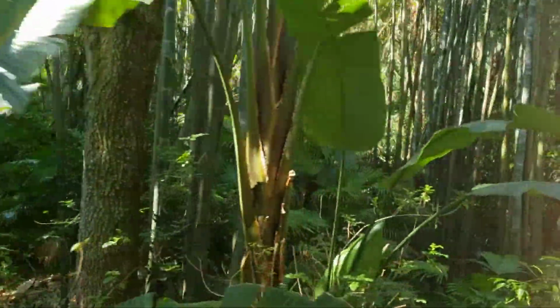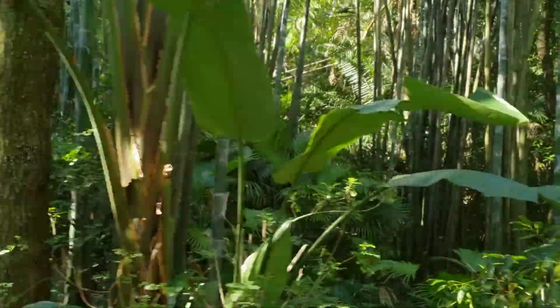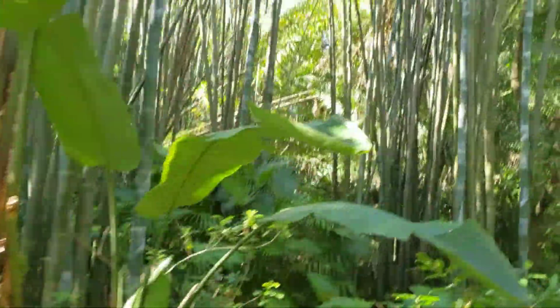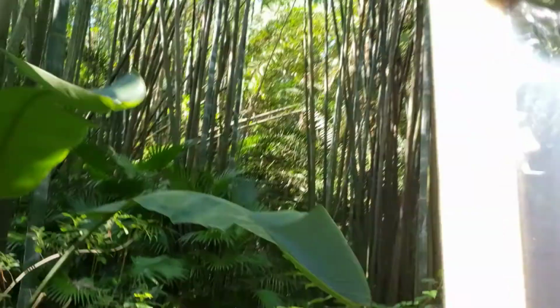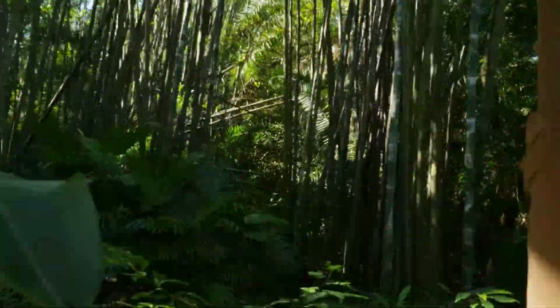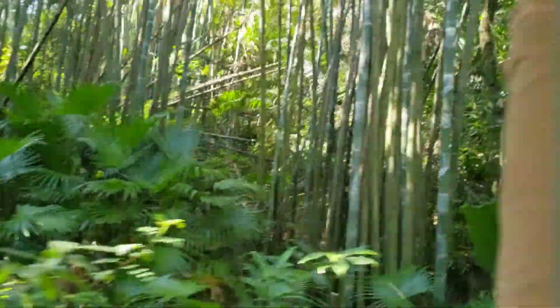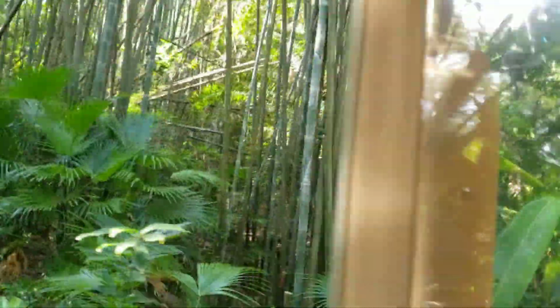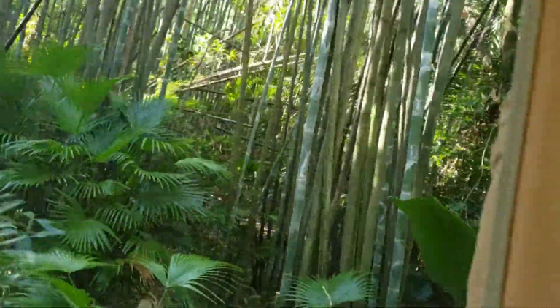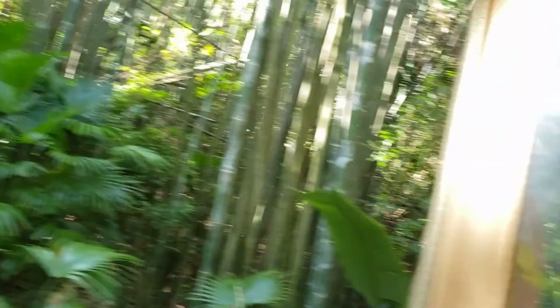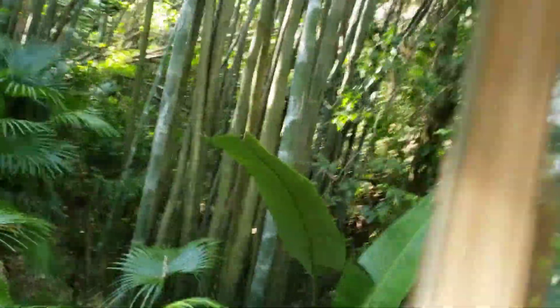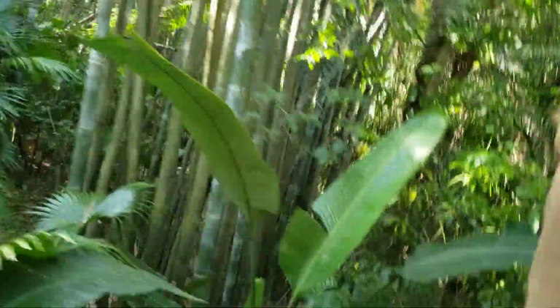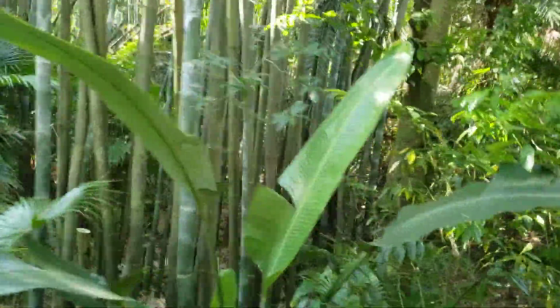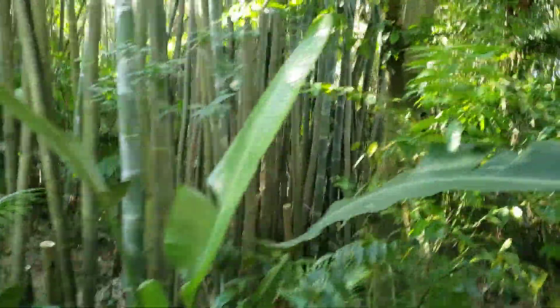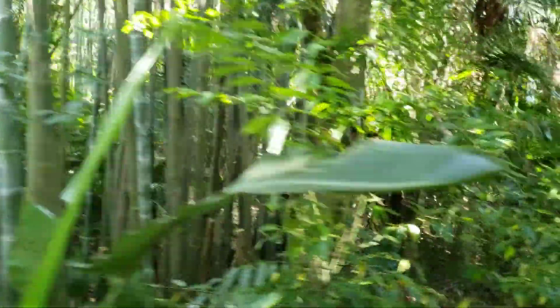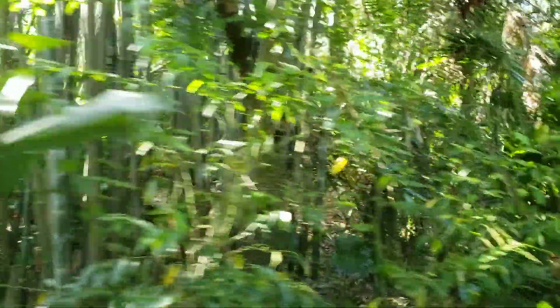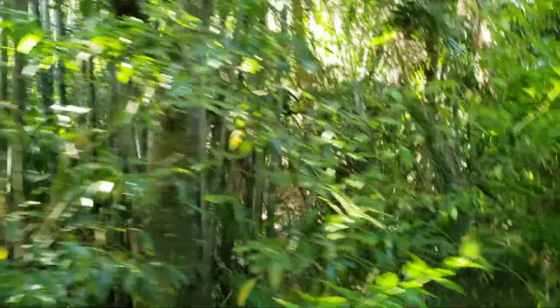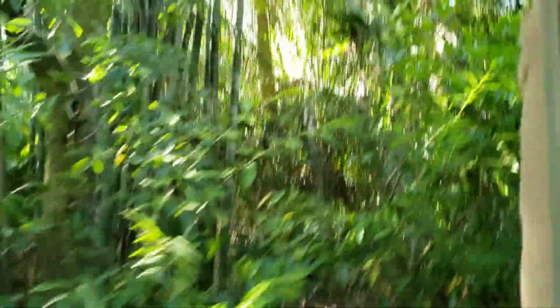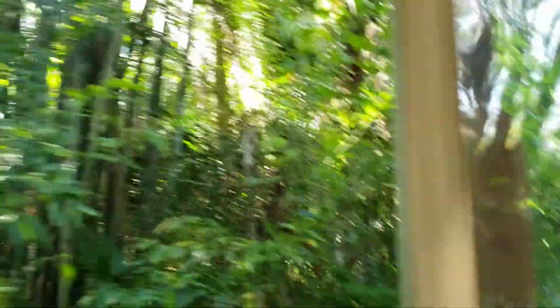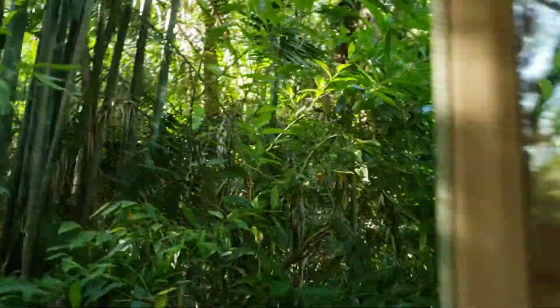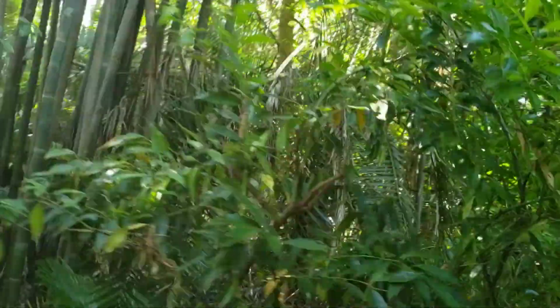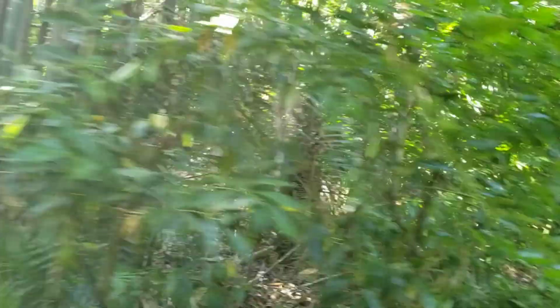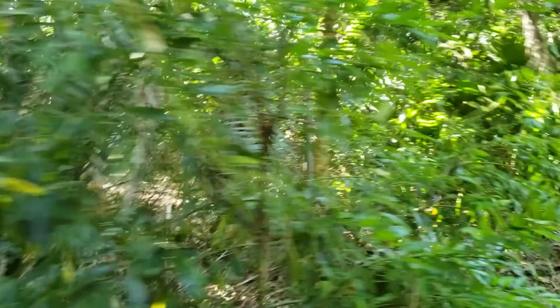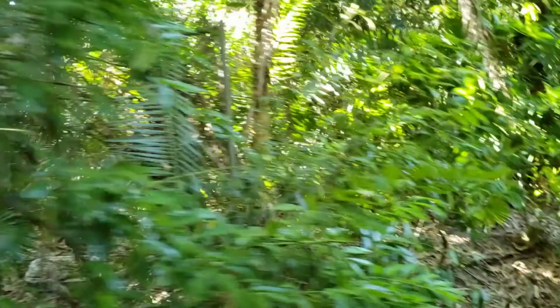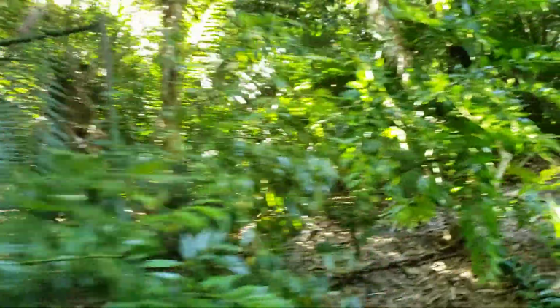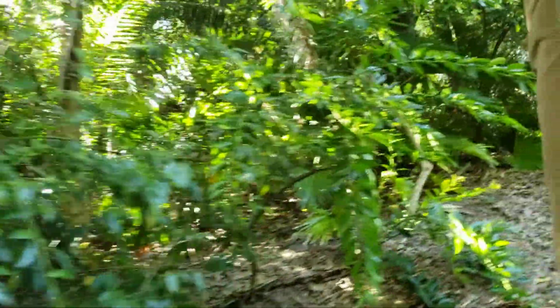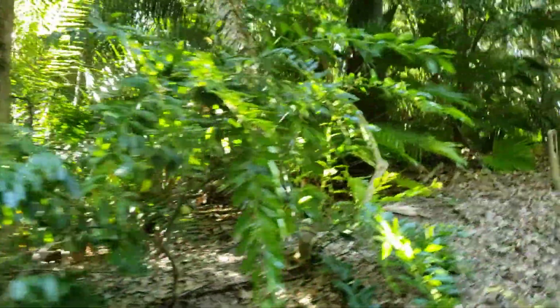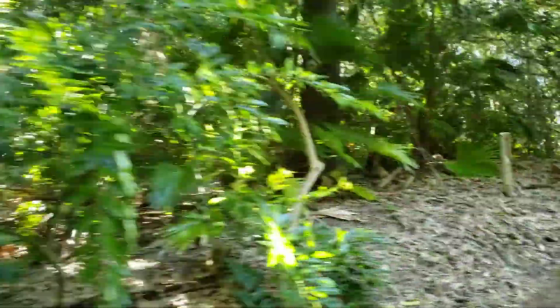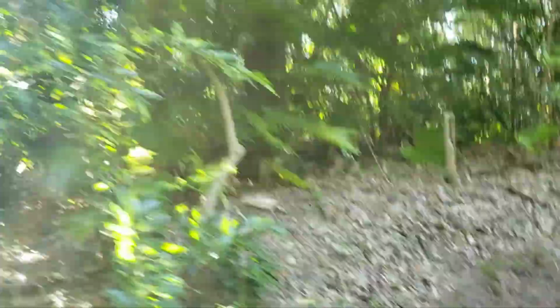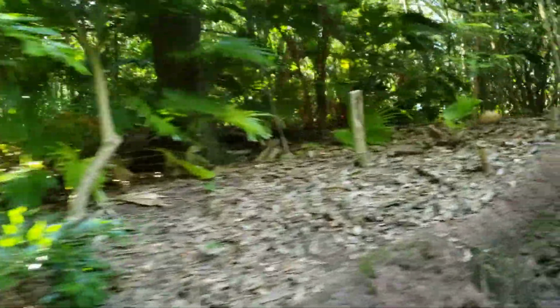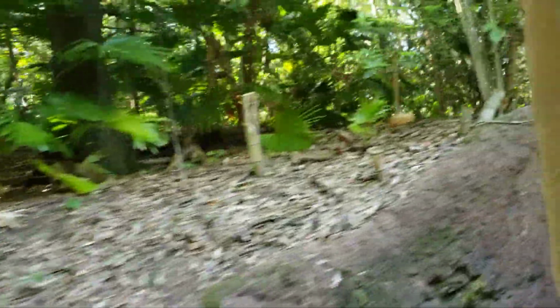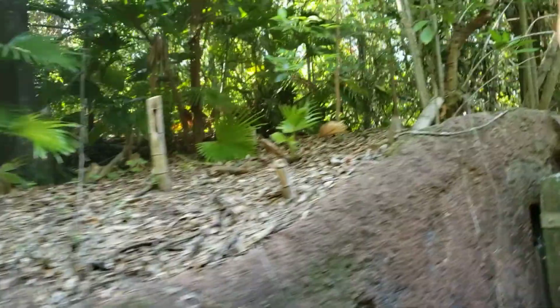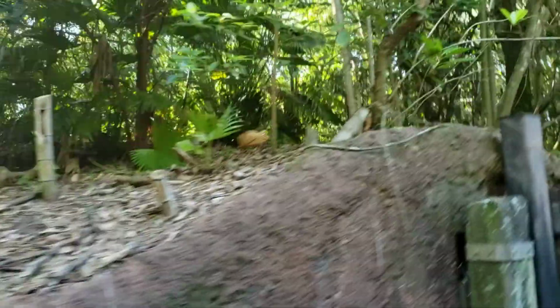We are going to start off this tour here in the Little Light Cherry Forest. Now in the Little Light Cherry Forest, there are lots of places for animals to hide, so sometimes they can be a little hard to spot. Just keep those eyes open.